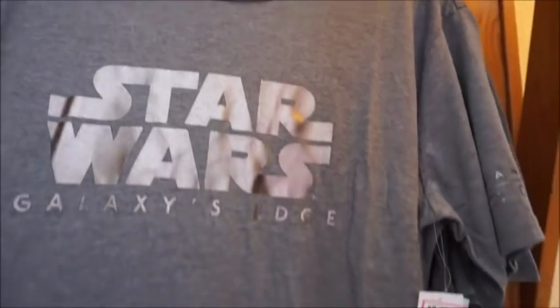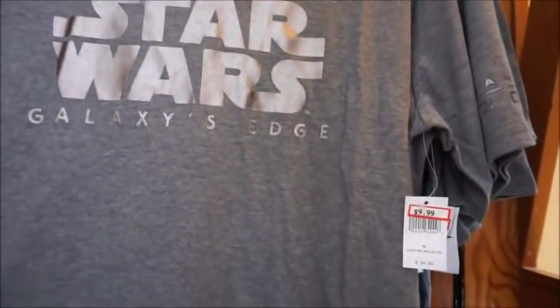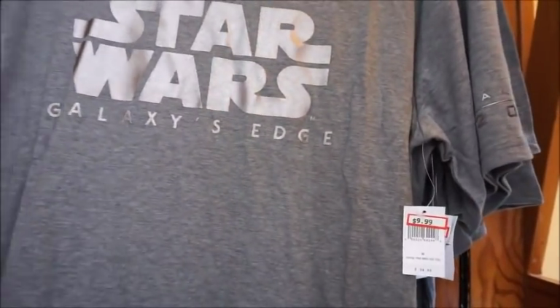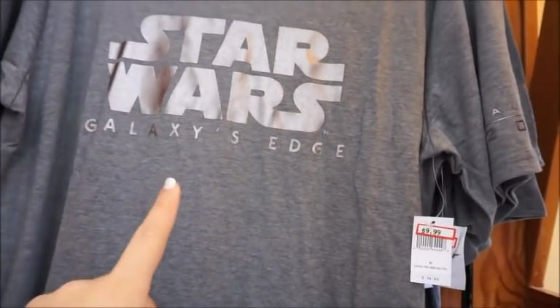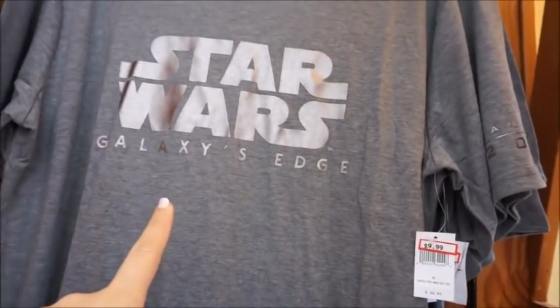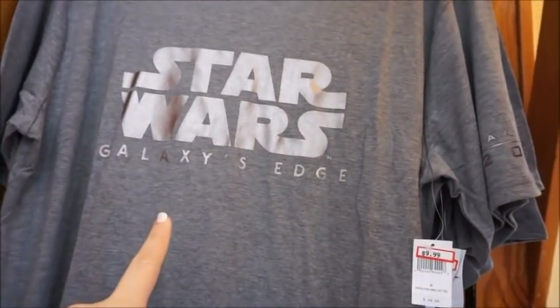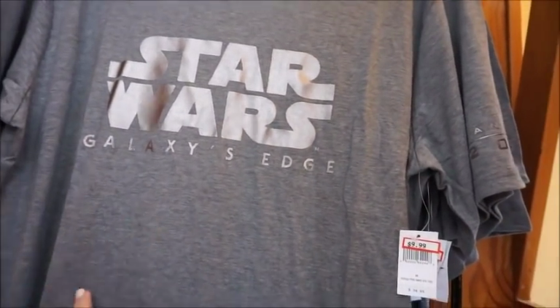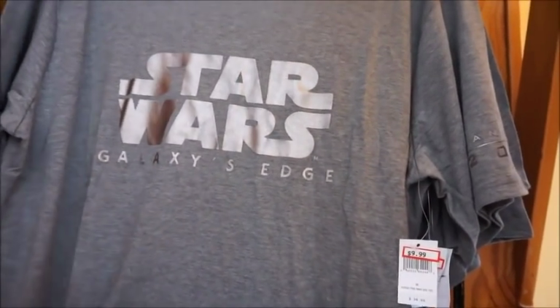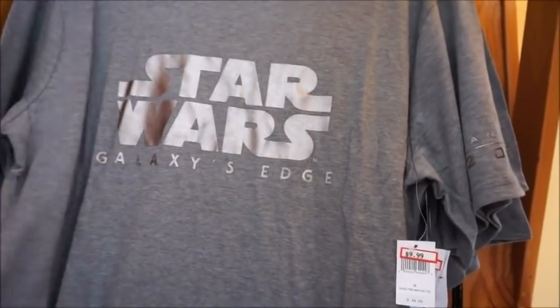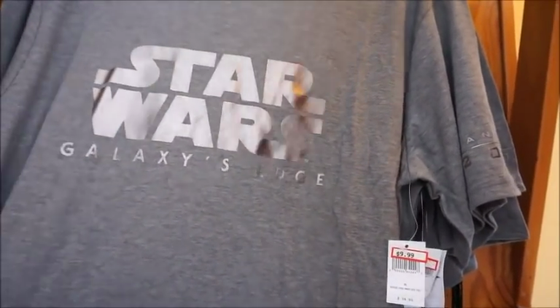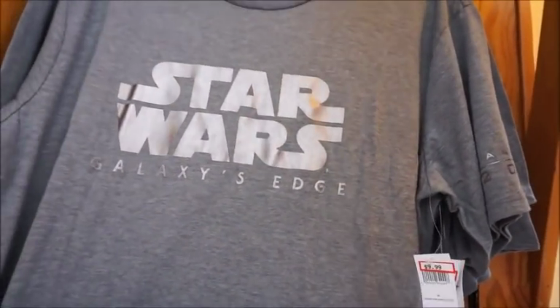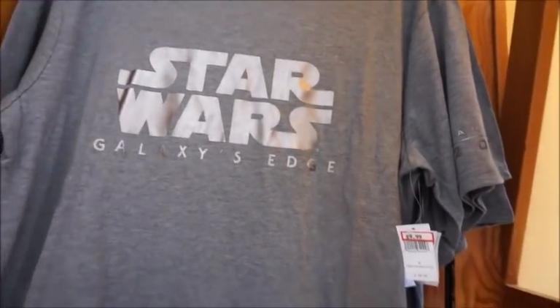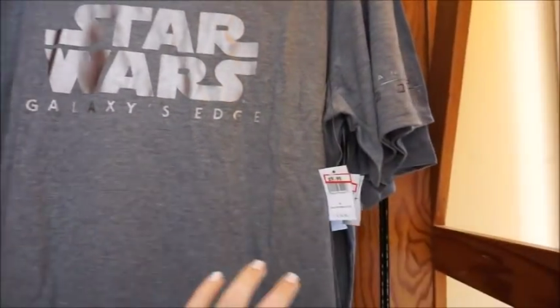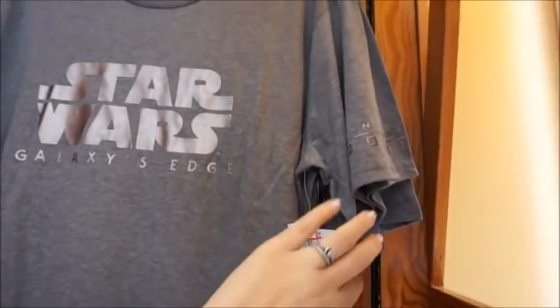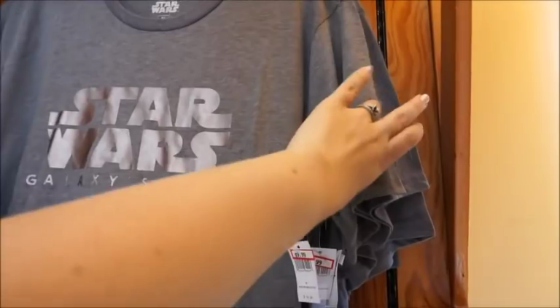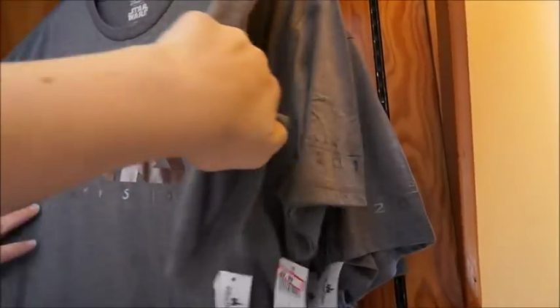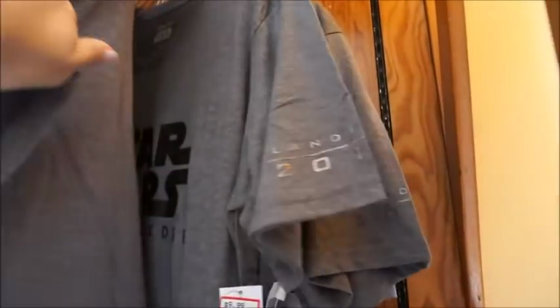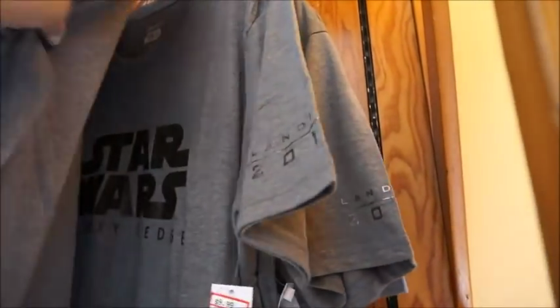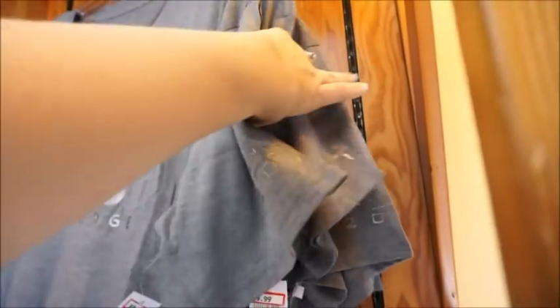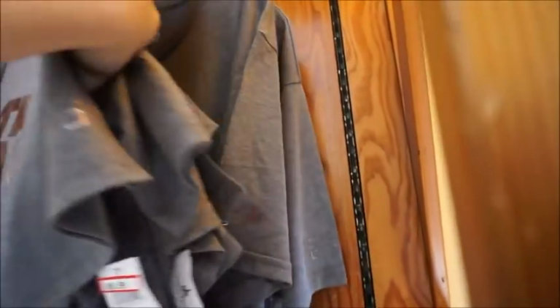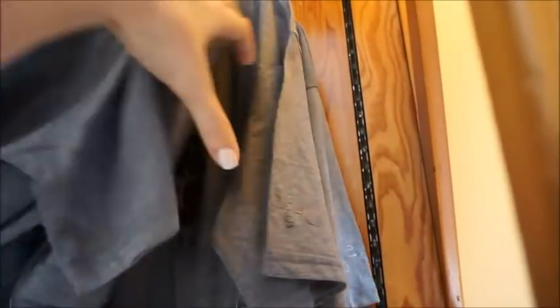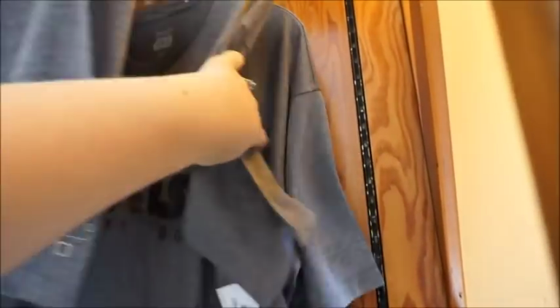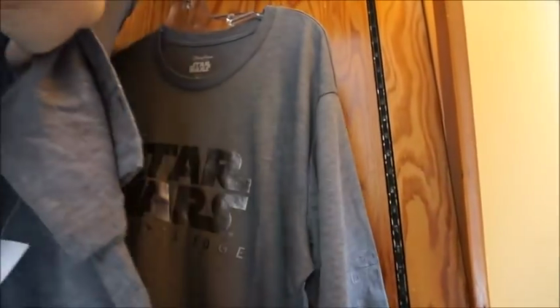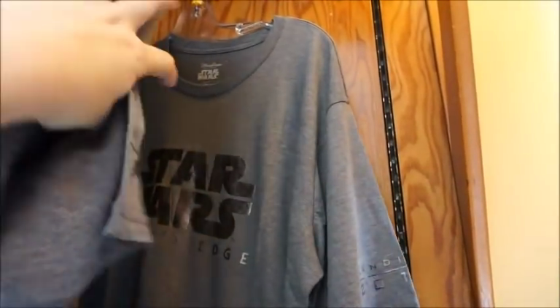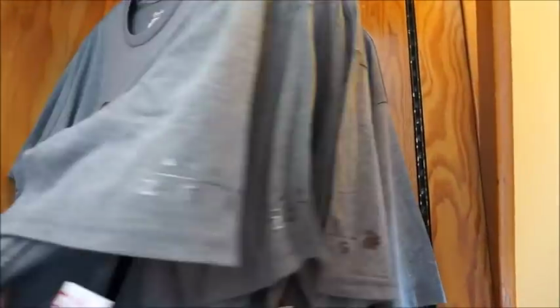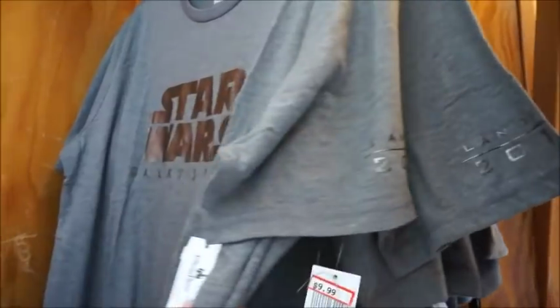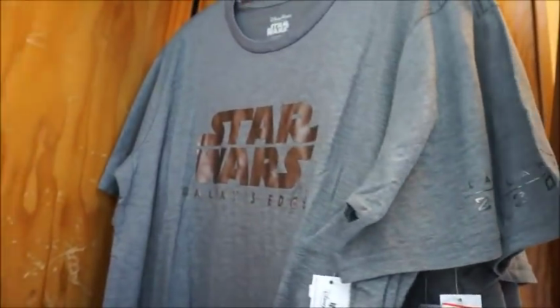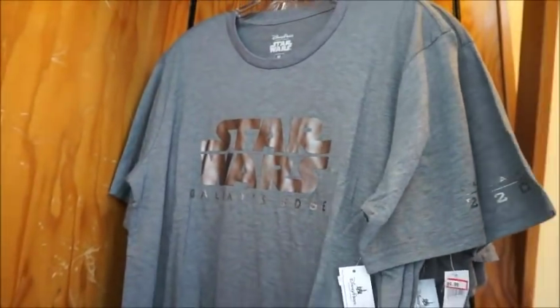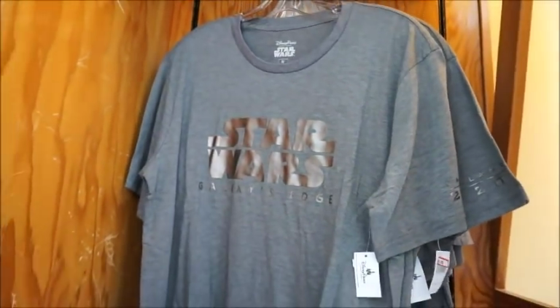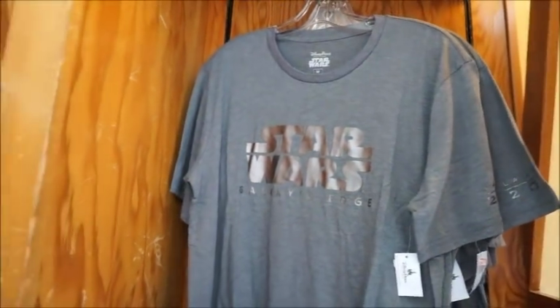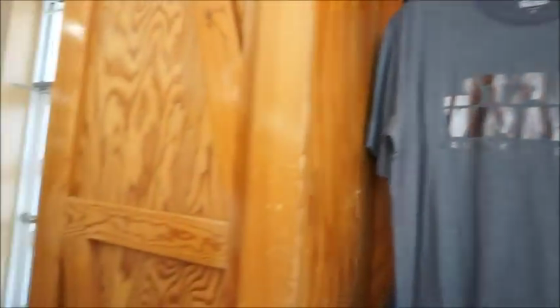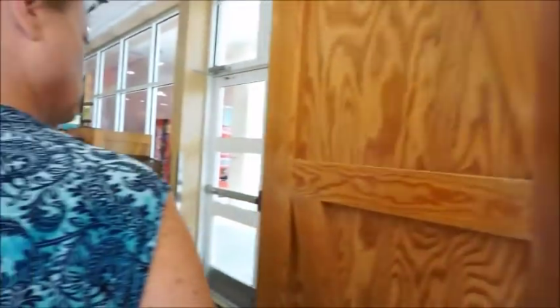It's soft. But this is Galaxy's Edge — I mean, they haven't even opened yet on our coast and they've already got merchandise here. There's only mediums at $9.99, so none for my boy.